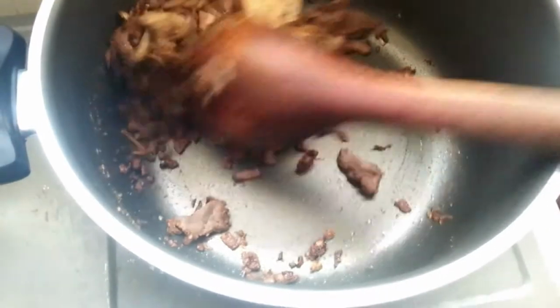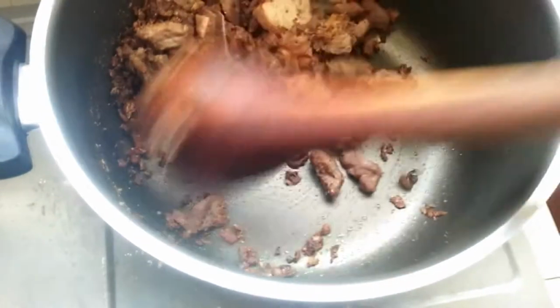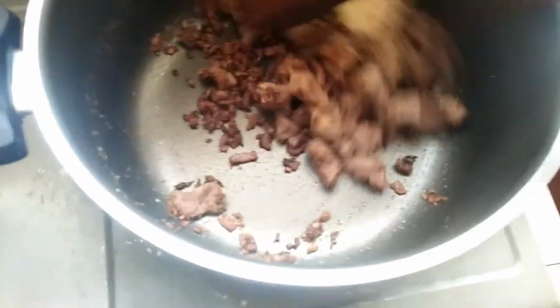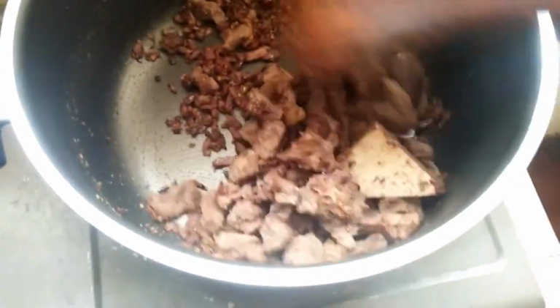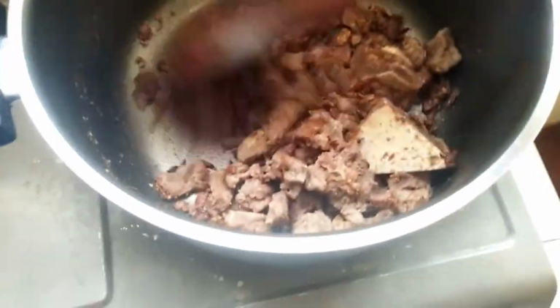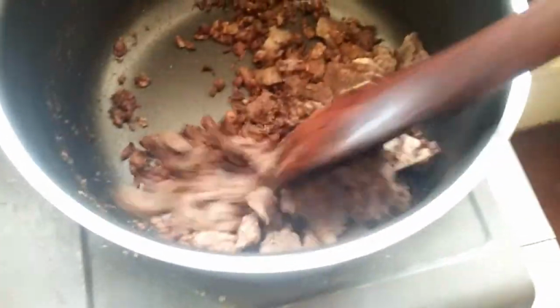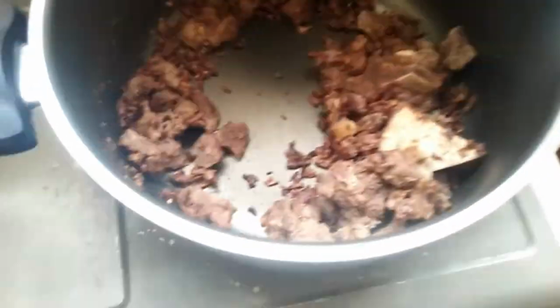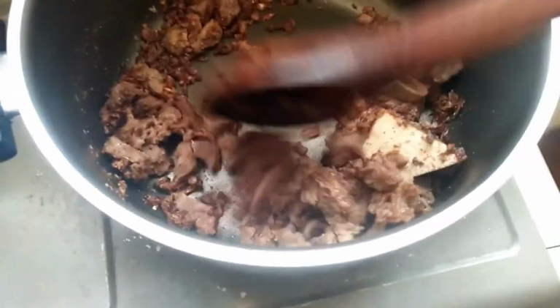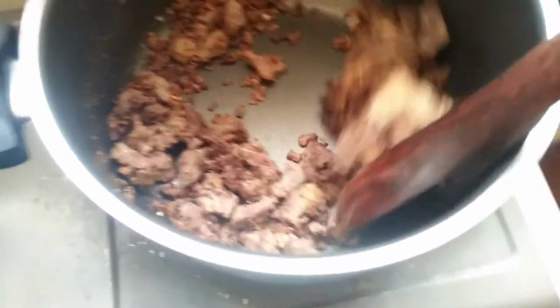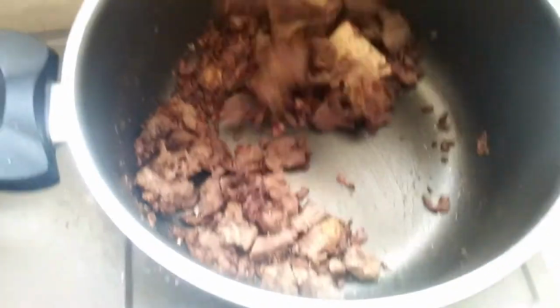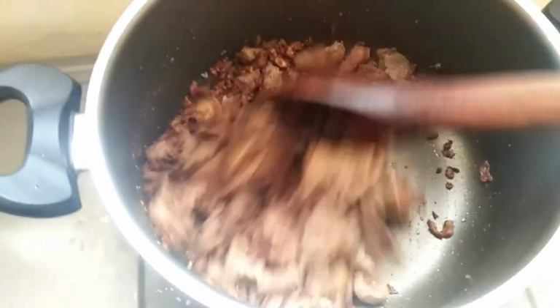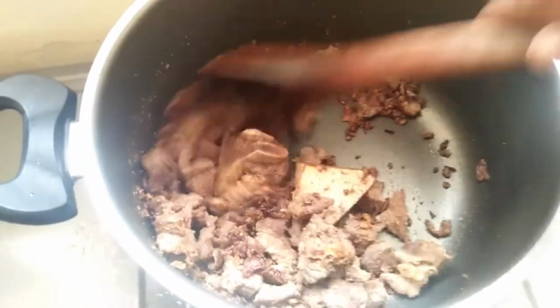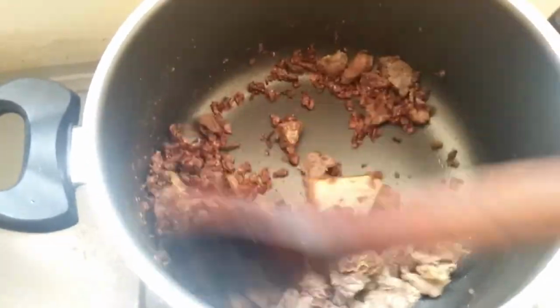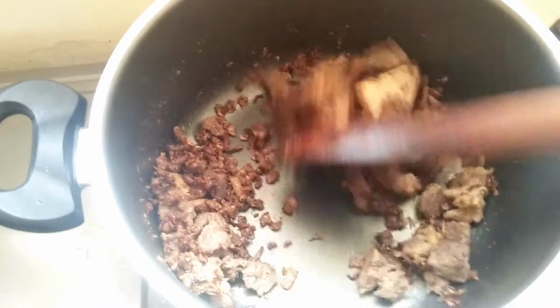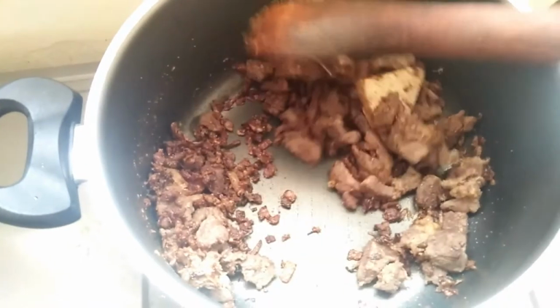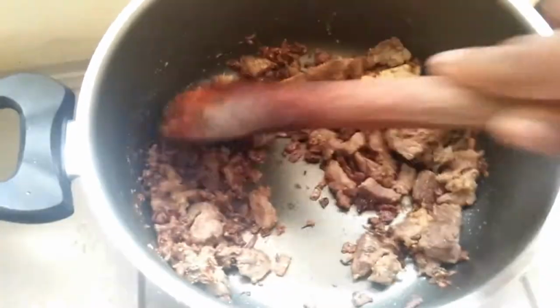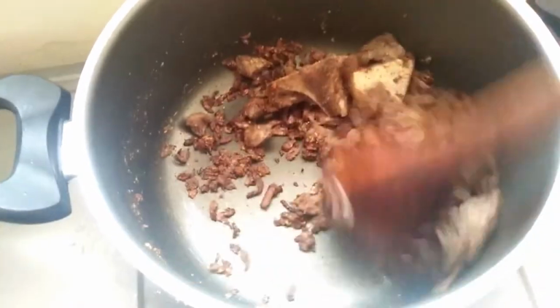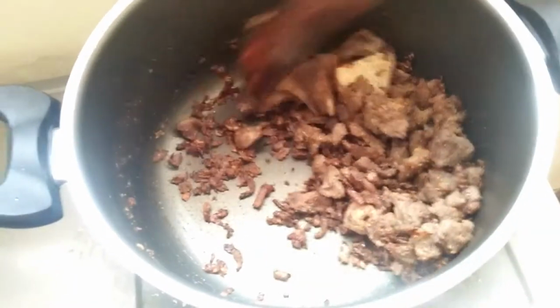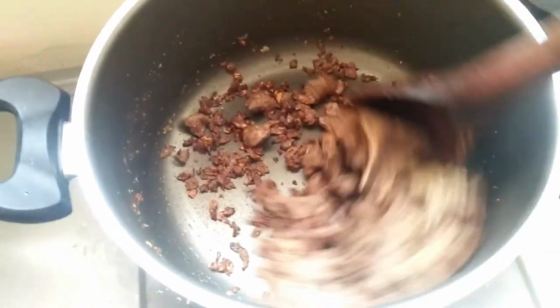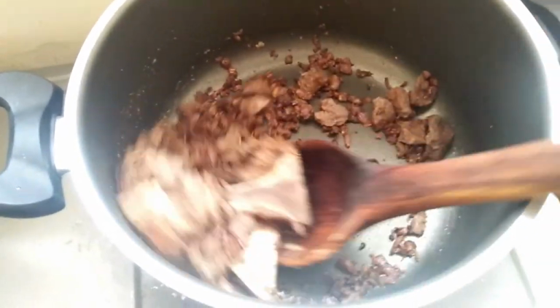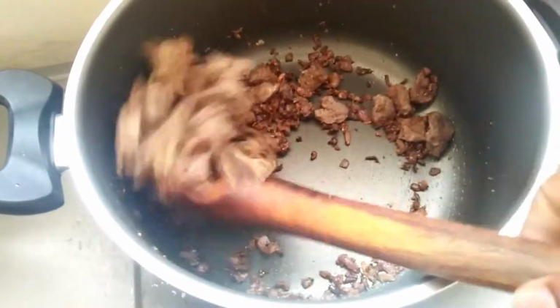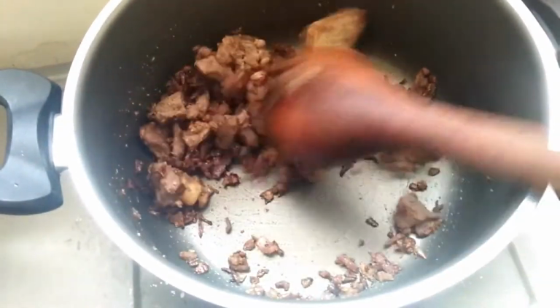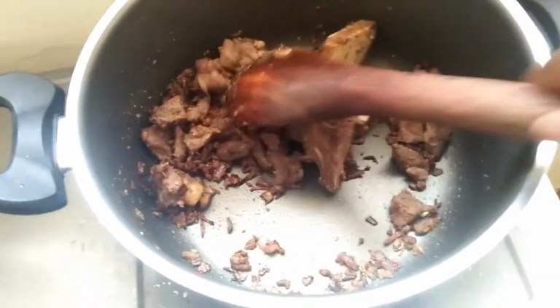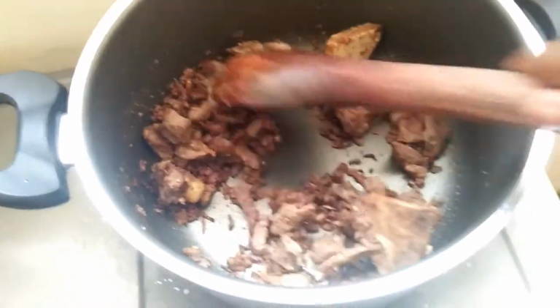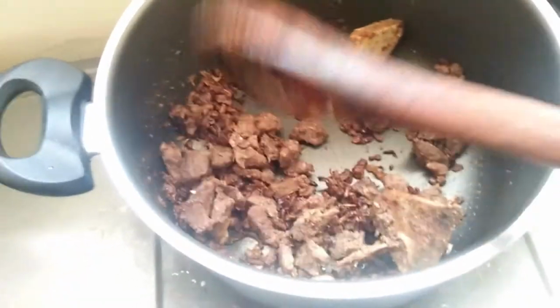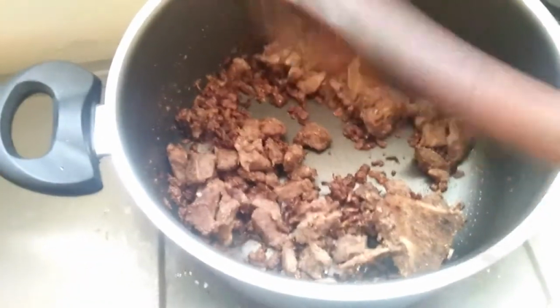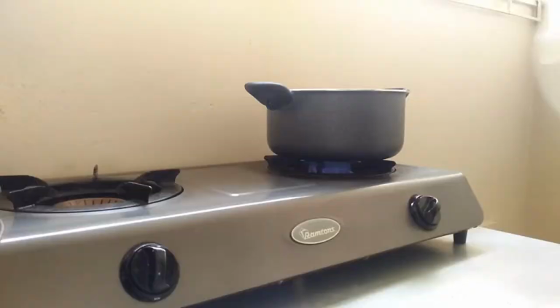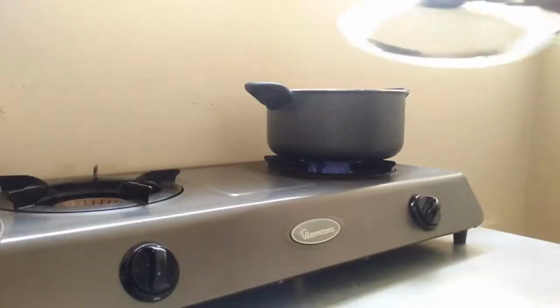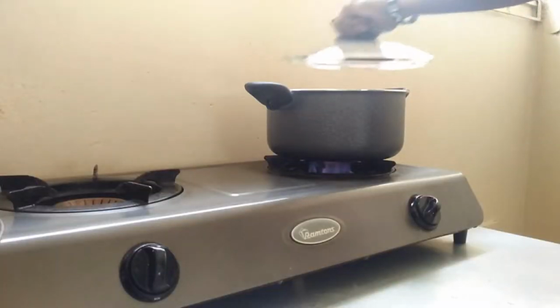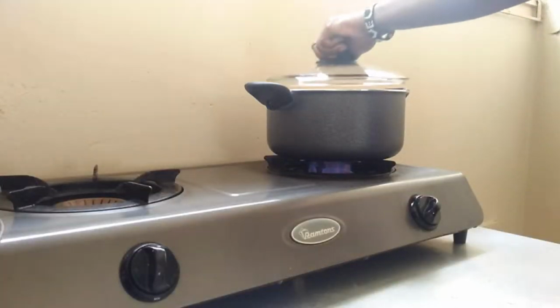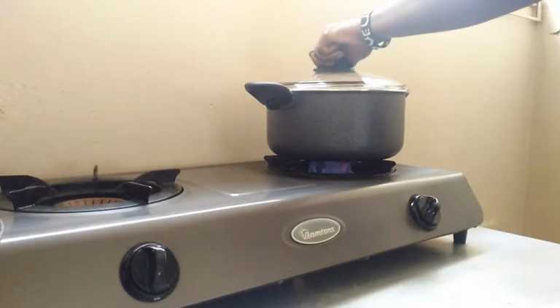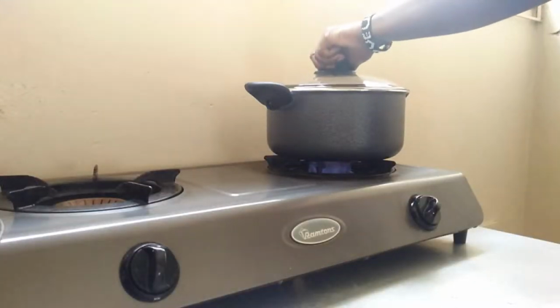Then I'm going to stir this around, ensure everything is looking good, cover it up, and allow it to cook for a short while on a low heat. Then I'll go ahead and add in my rice later.